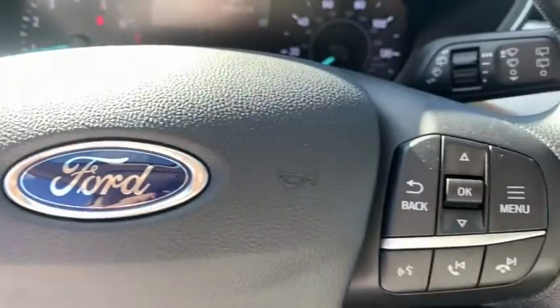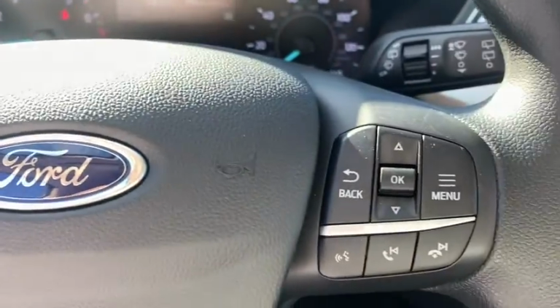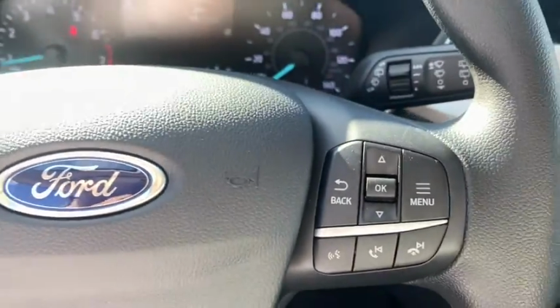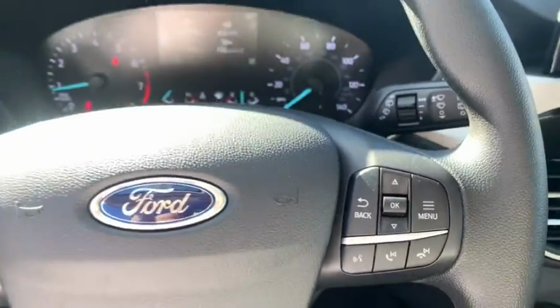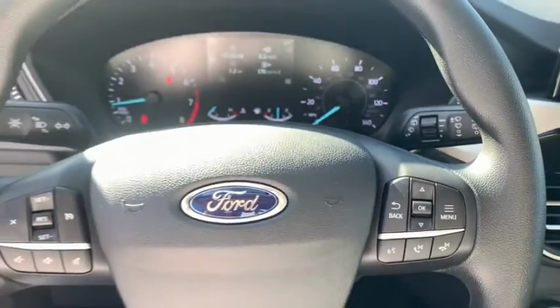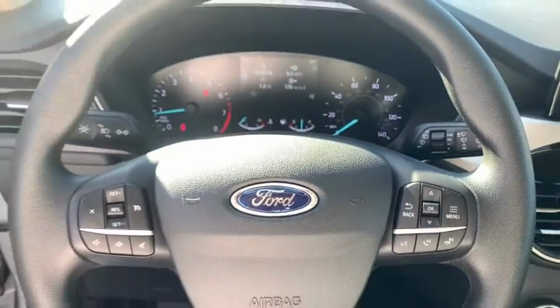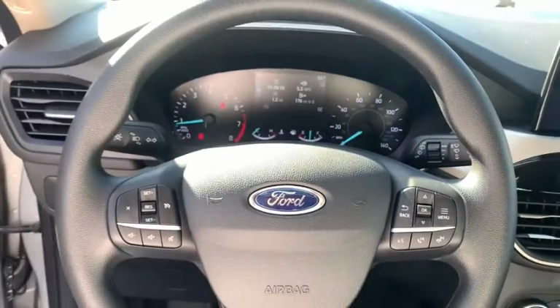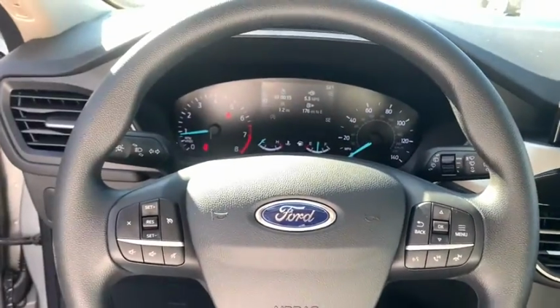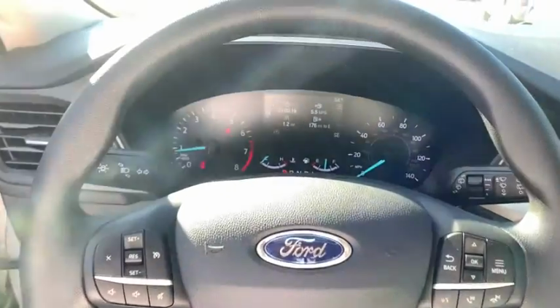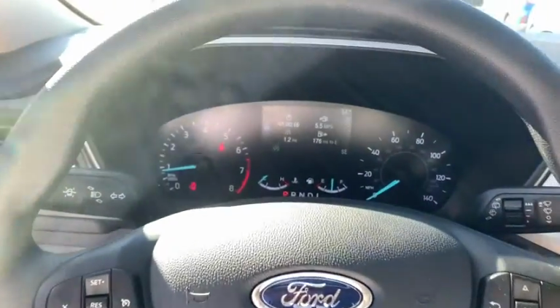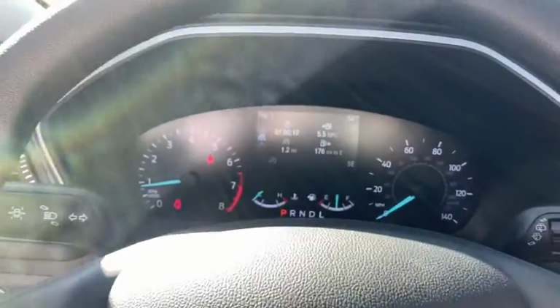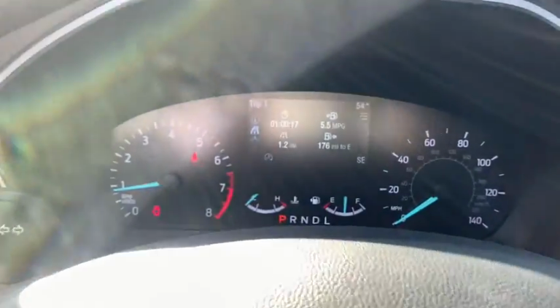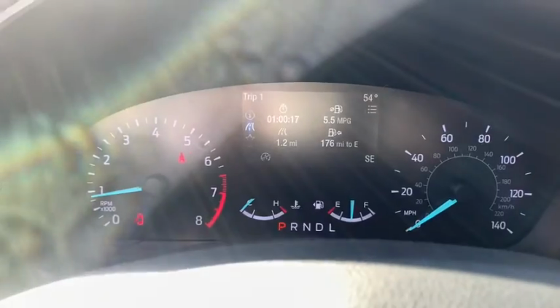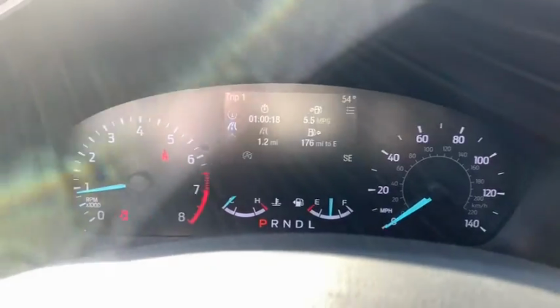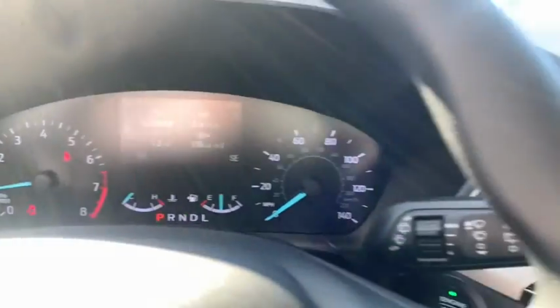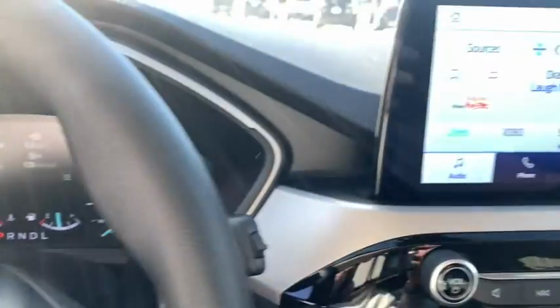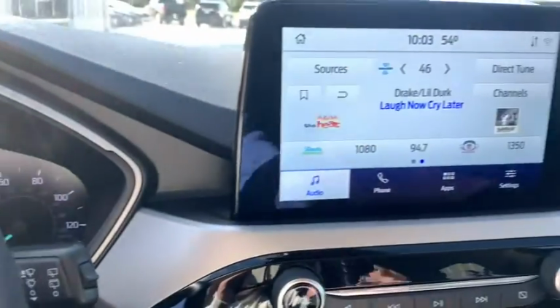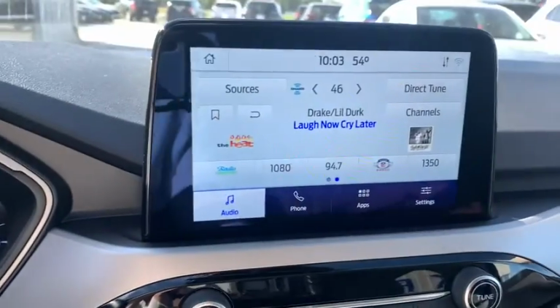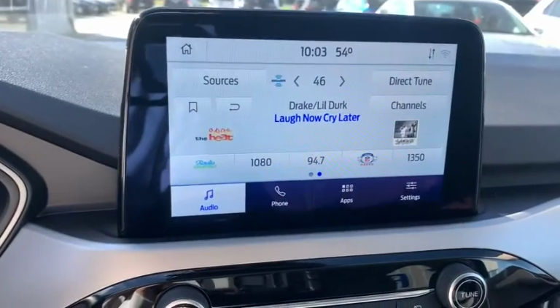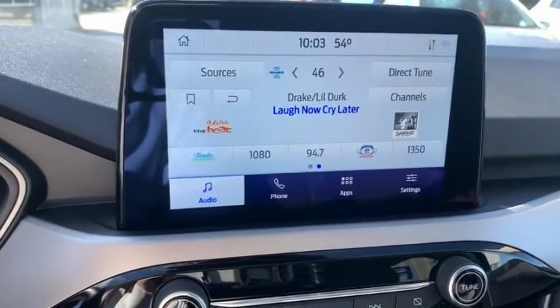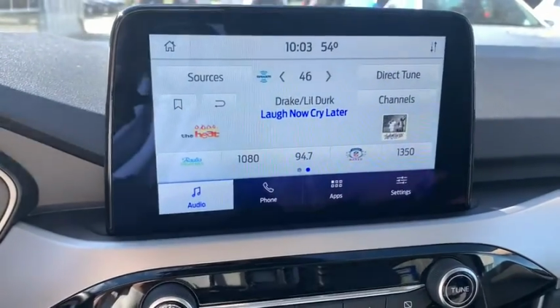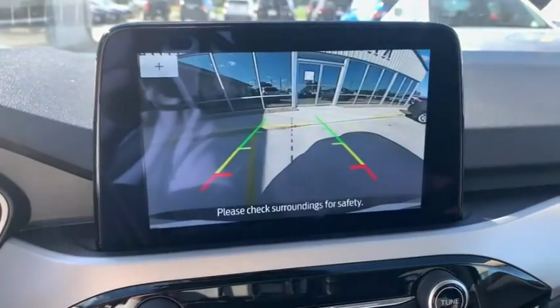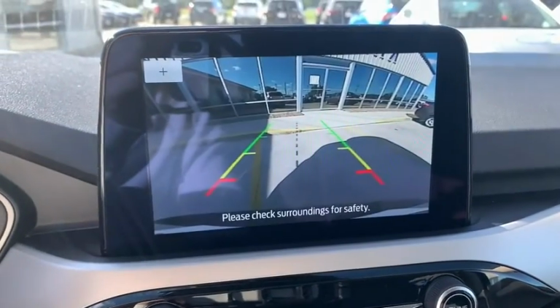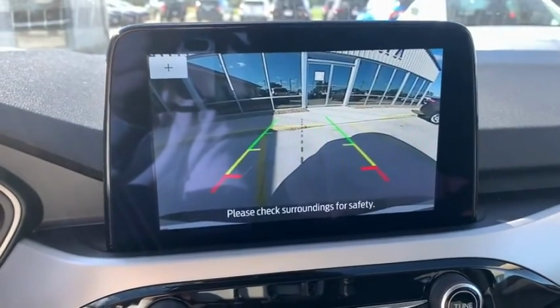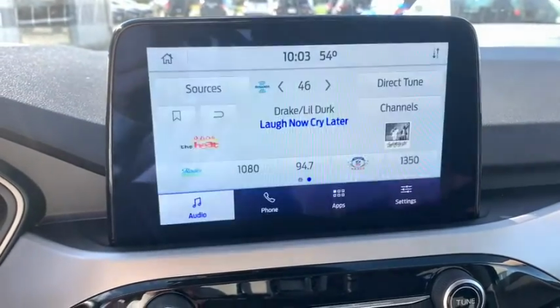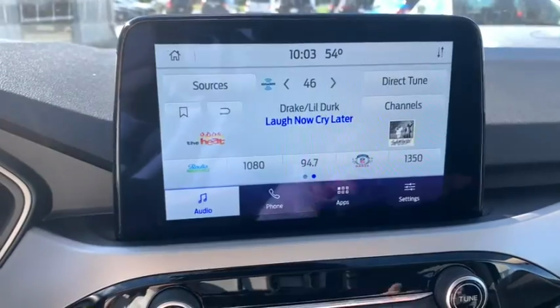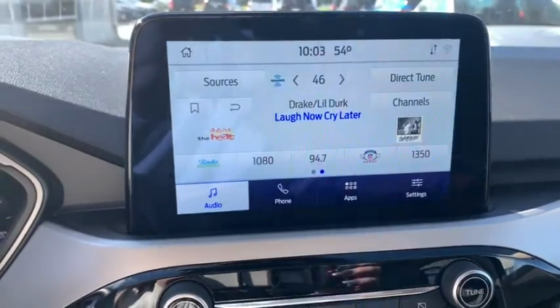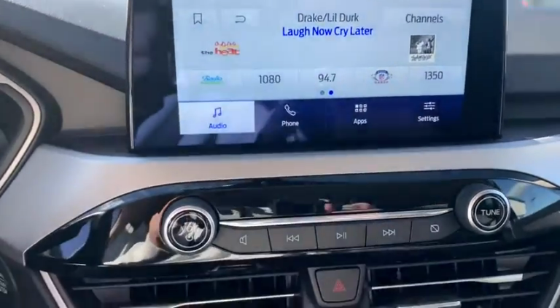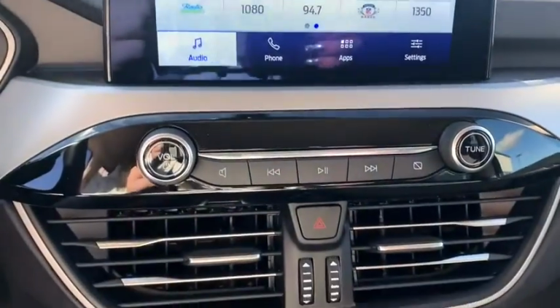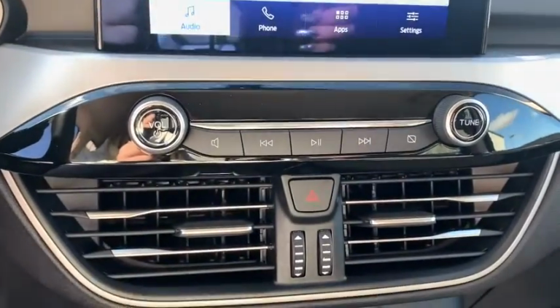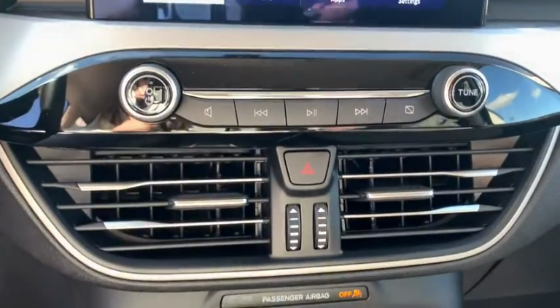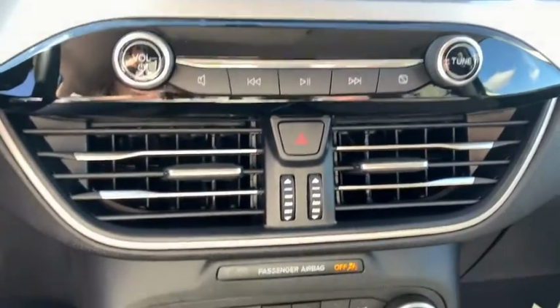Rear window defroster, trip computer, heated front seats, remote keyless entry, tachometer, panic alarm, overhead console, brake assist, power driver's seat, rear window wiper, driver vanity mirror.